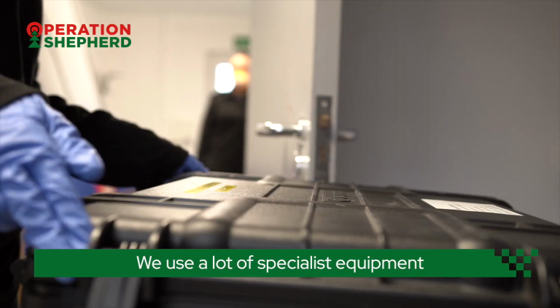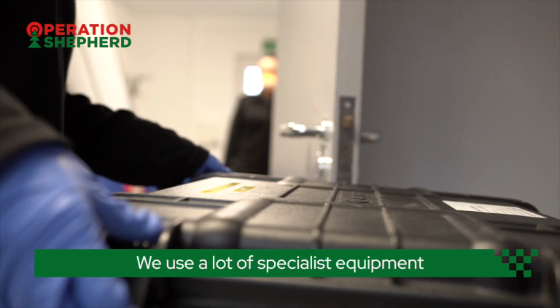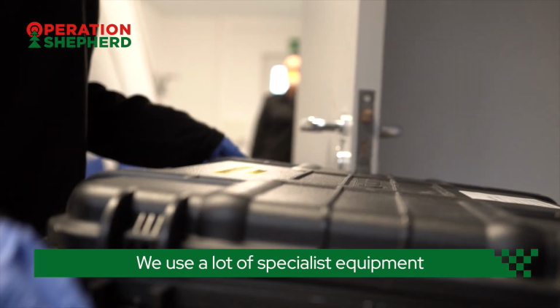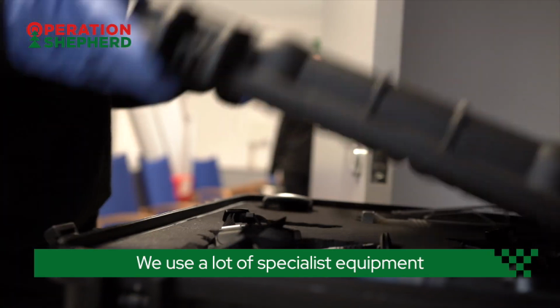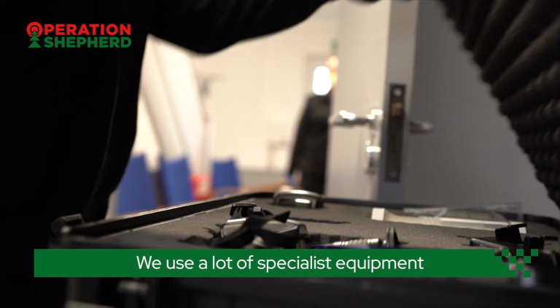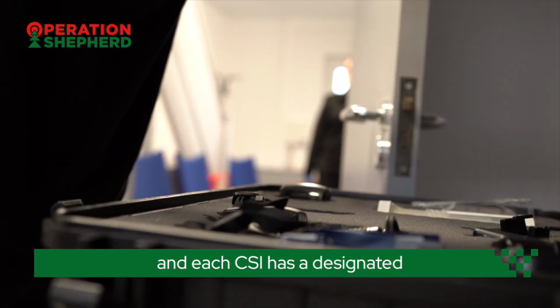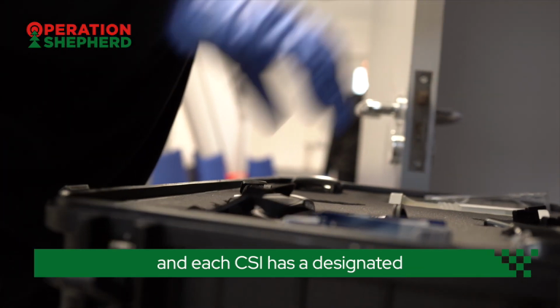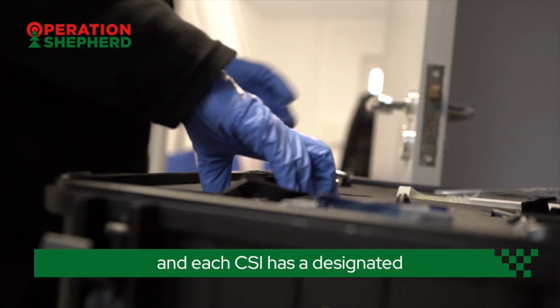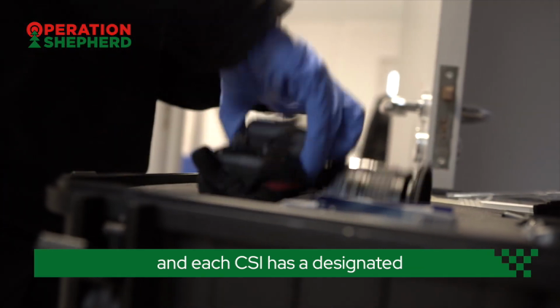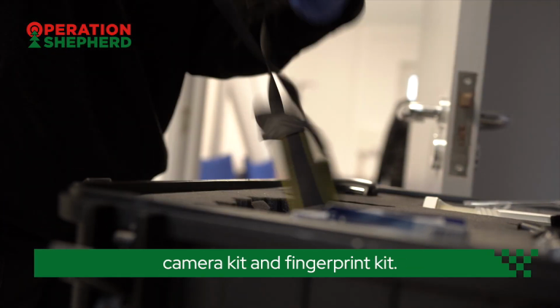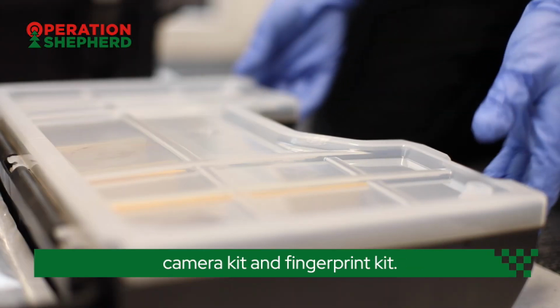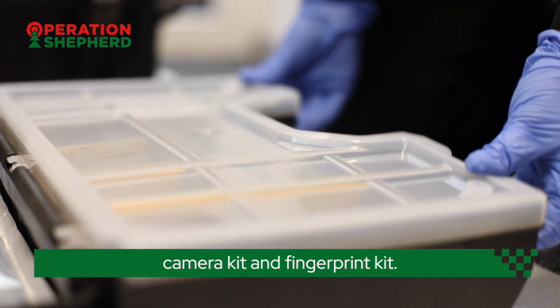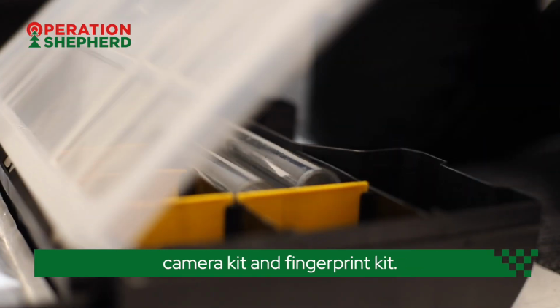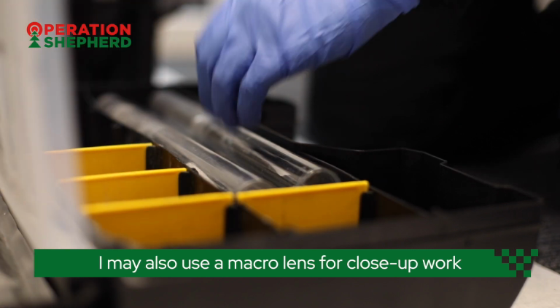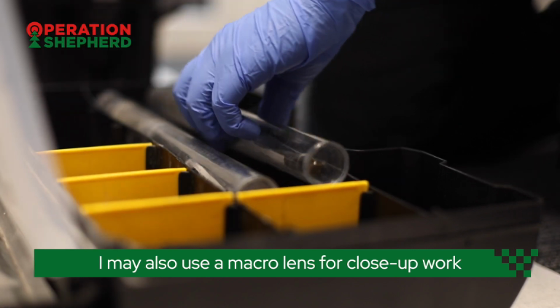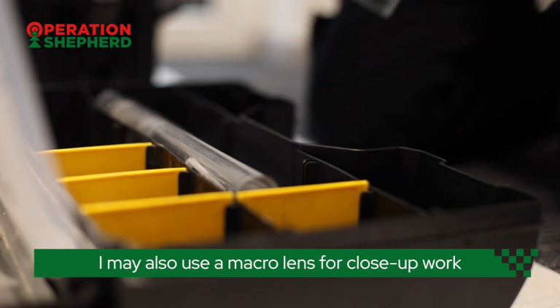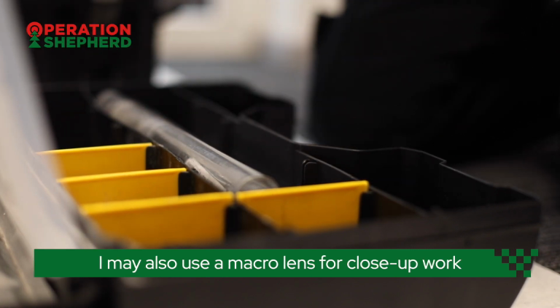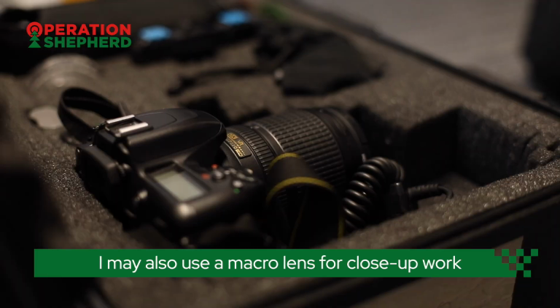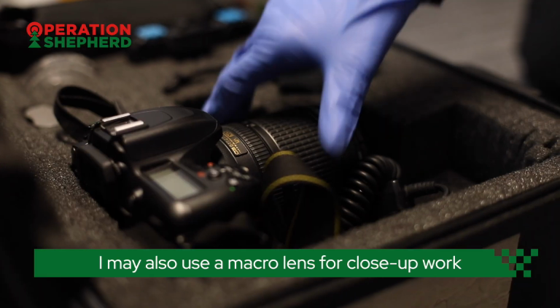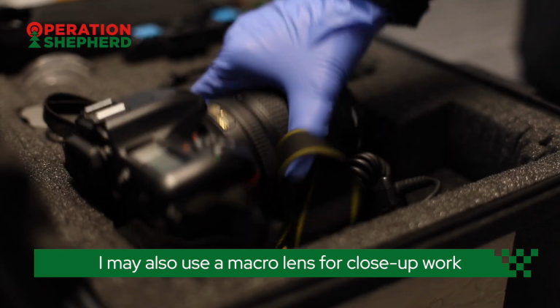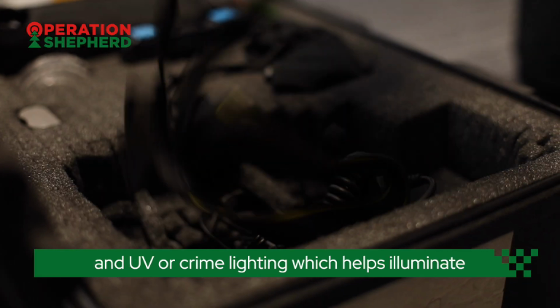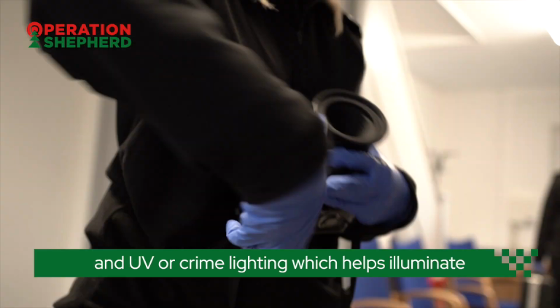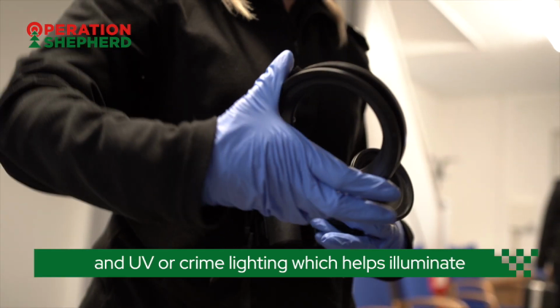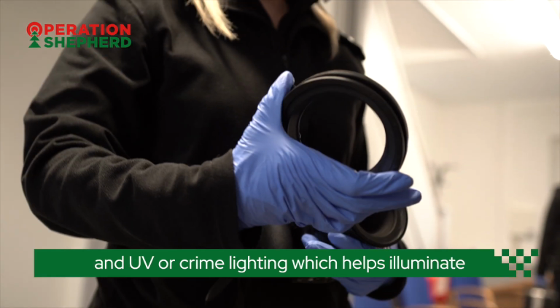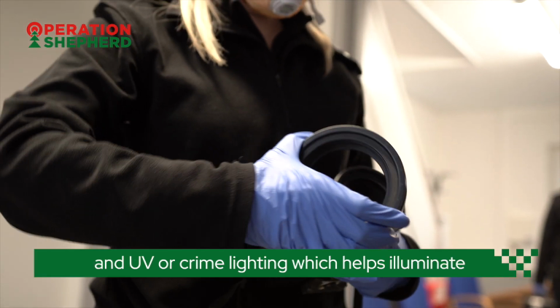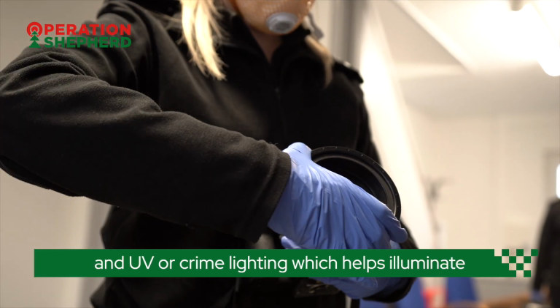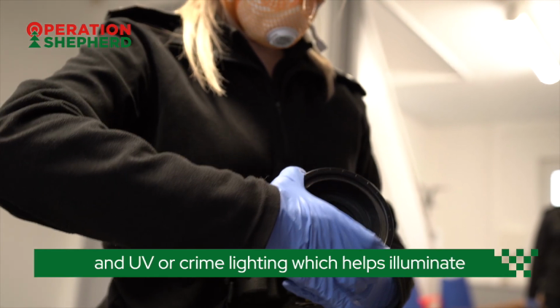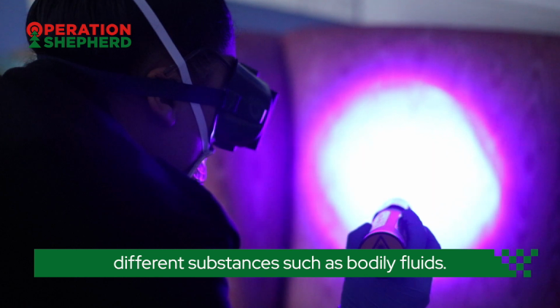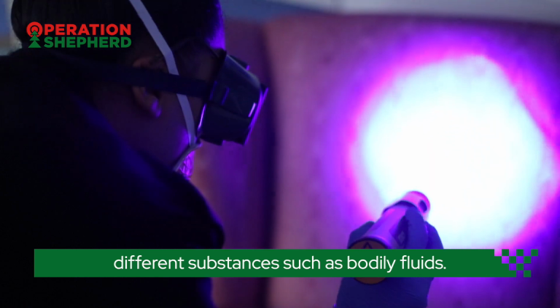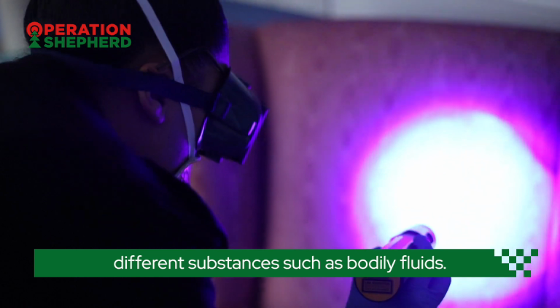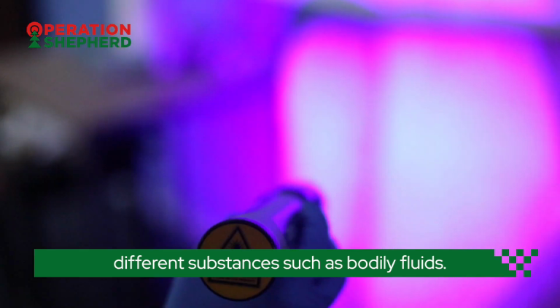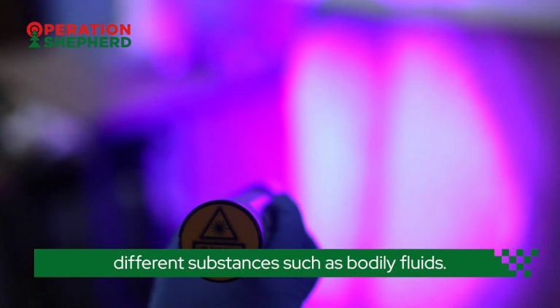We use a lot of specialist equipment and each CSI has a designated camera kit and fingerprint kit. I may also use a macro lens for close up work and UV or crime lighting, which helps illuminate different substances such as bodily fluids.